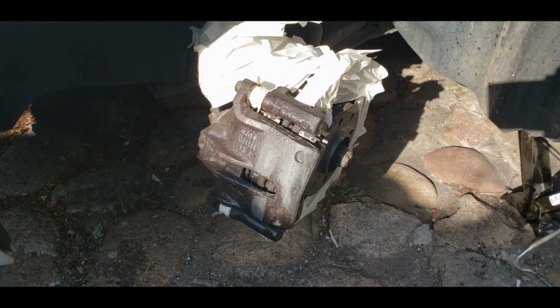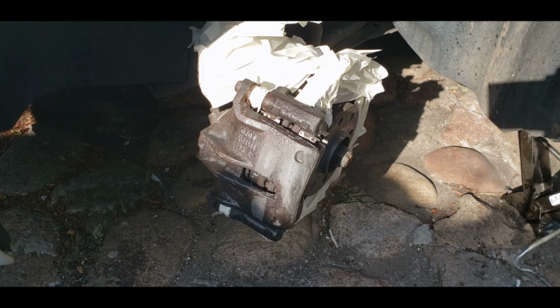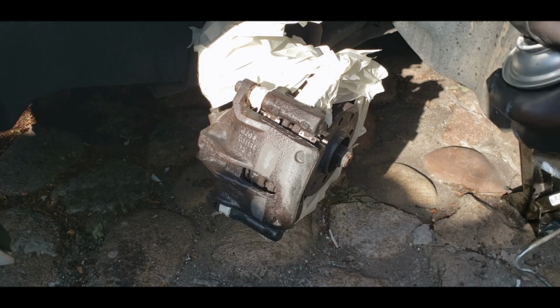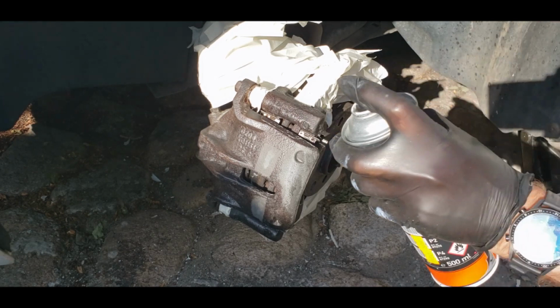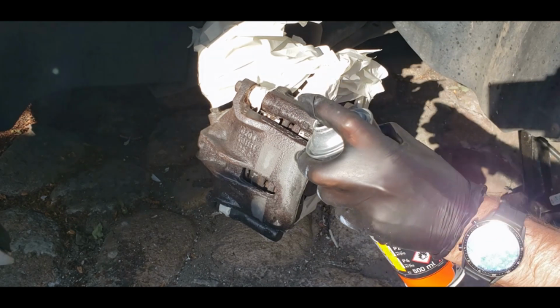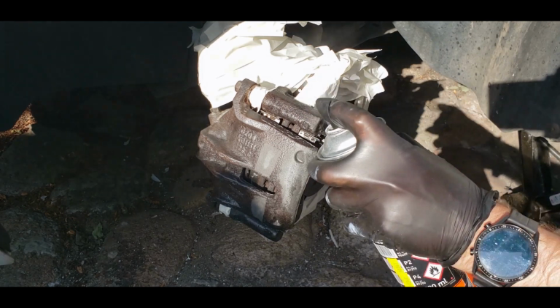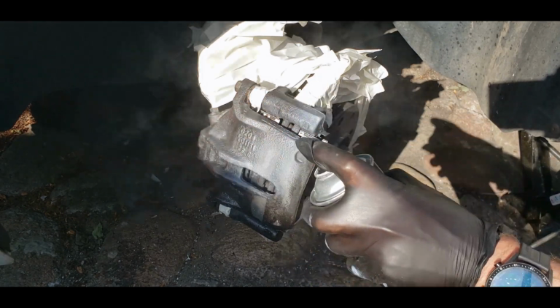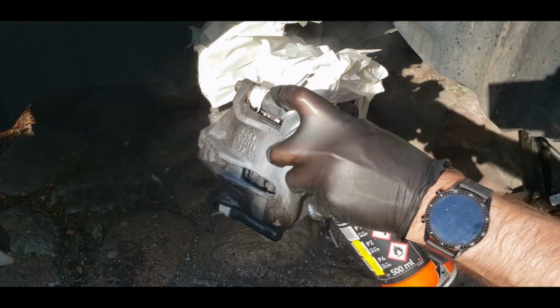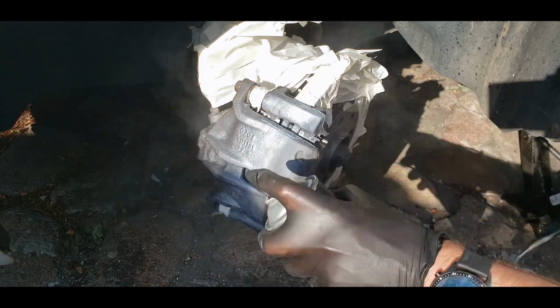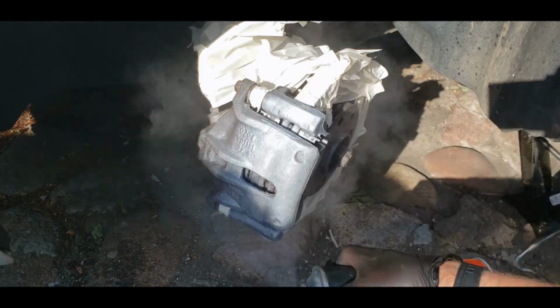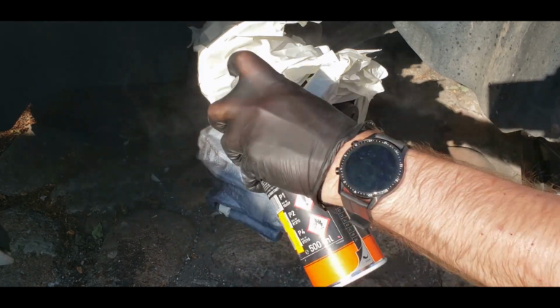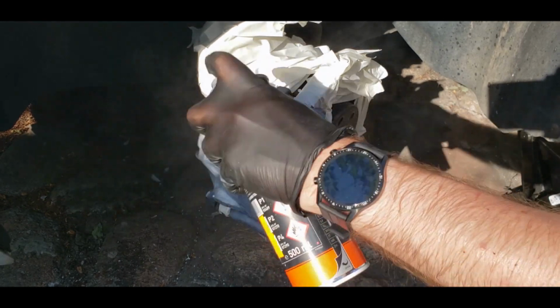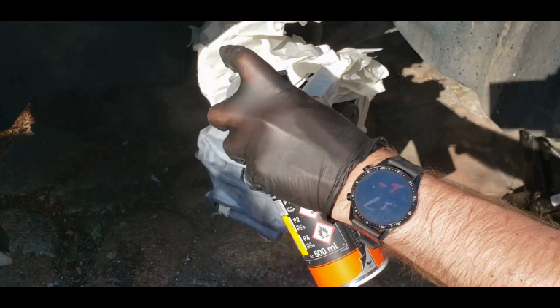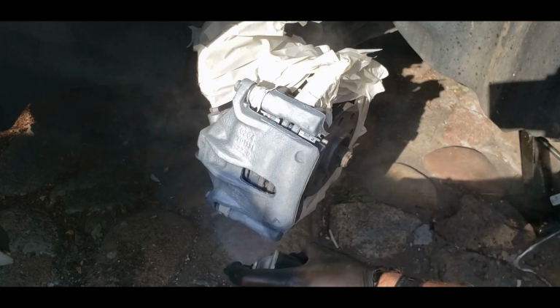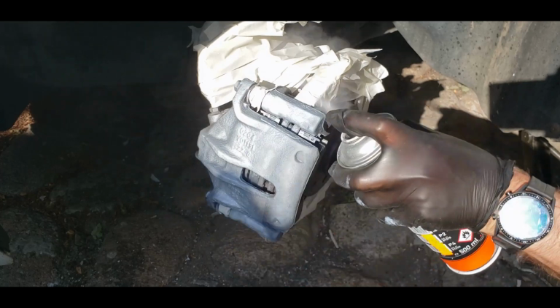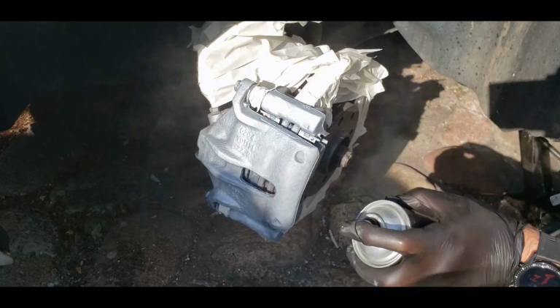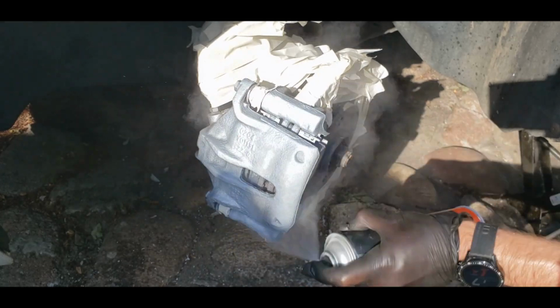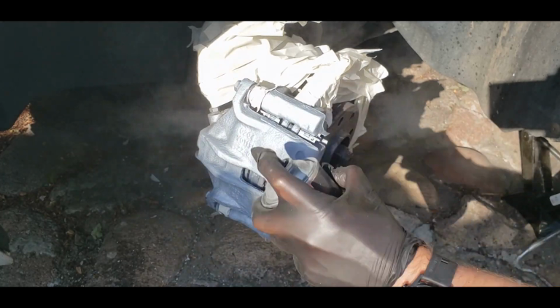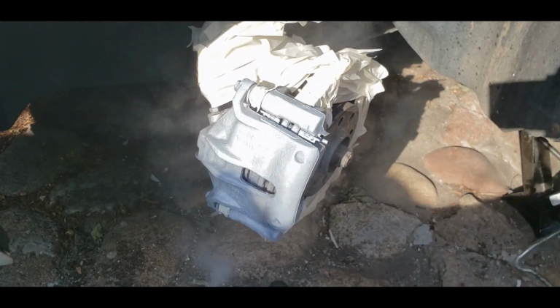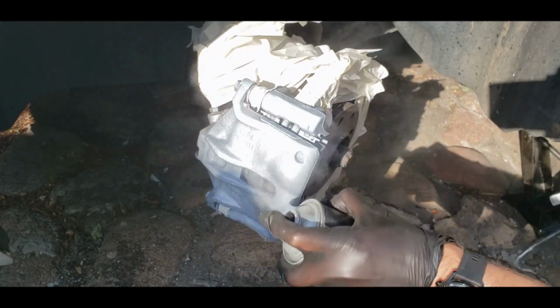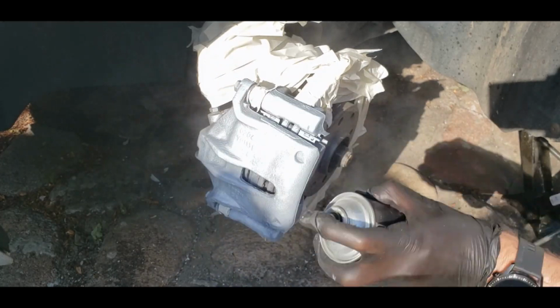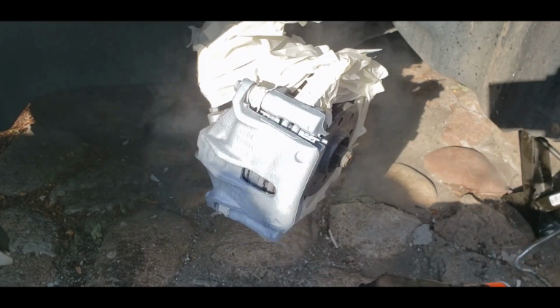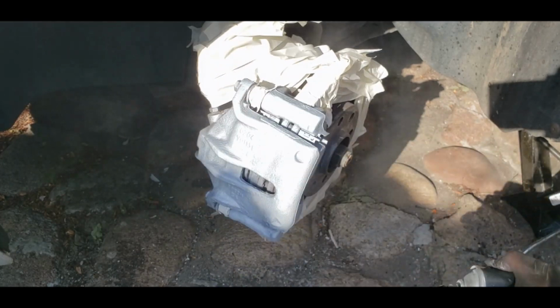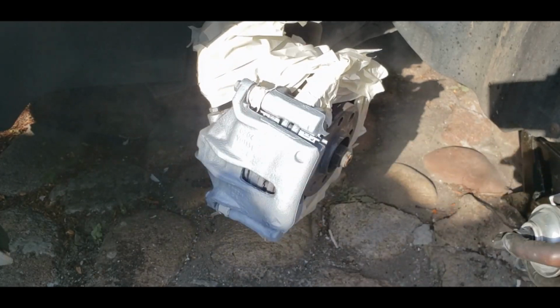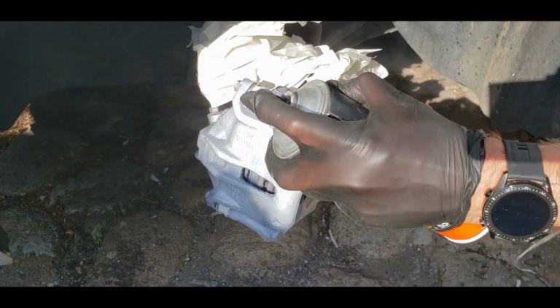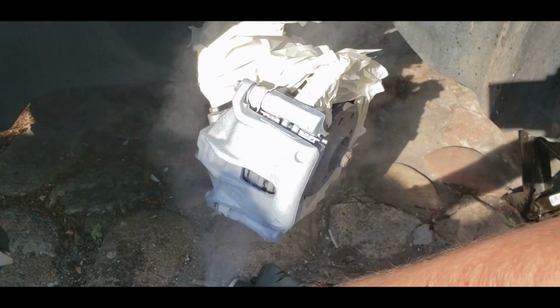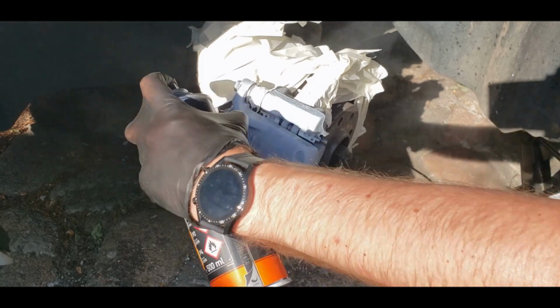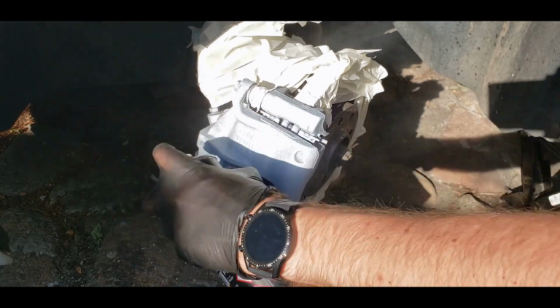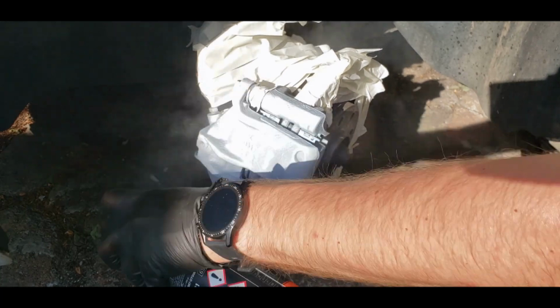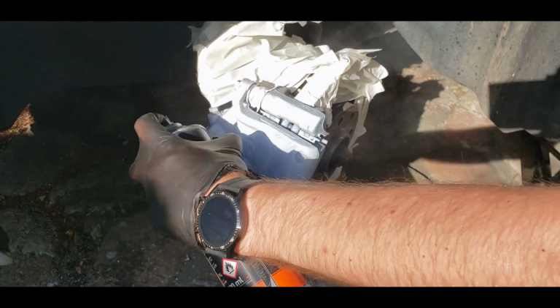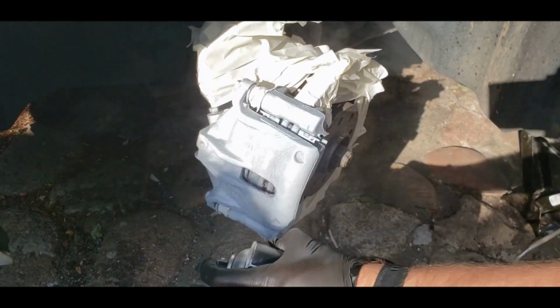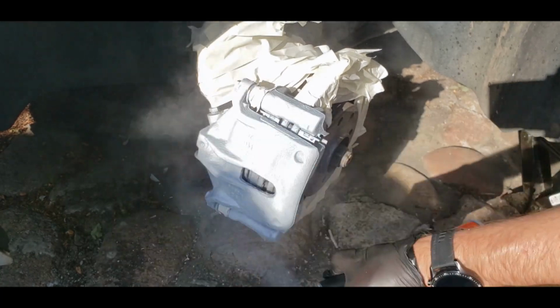Now I'm gonna use the epoxy primer — the best thing that humanity has invented to slow down the corrosion process. Unfortunately, this type of primer won't neutralize the rust.